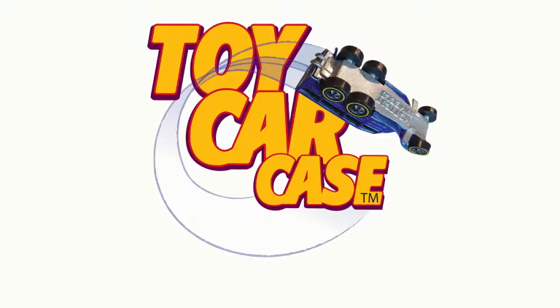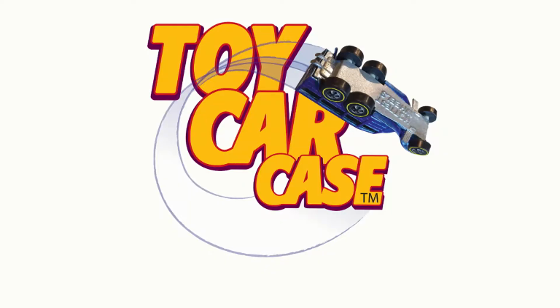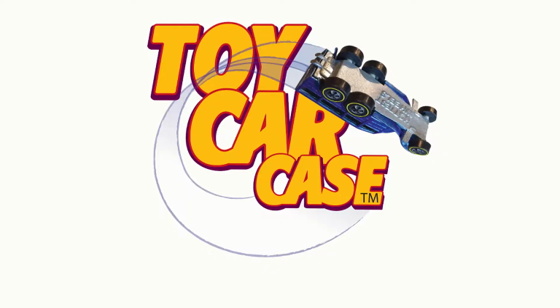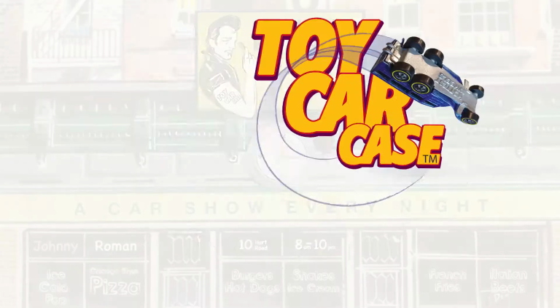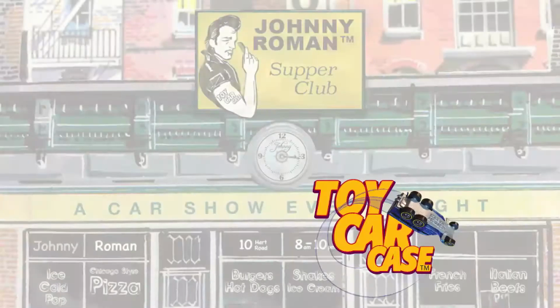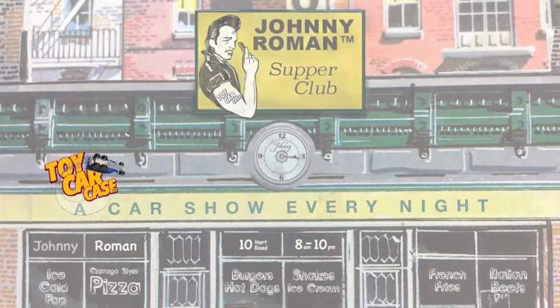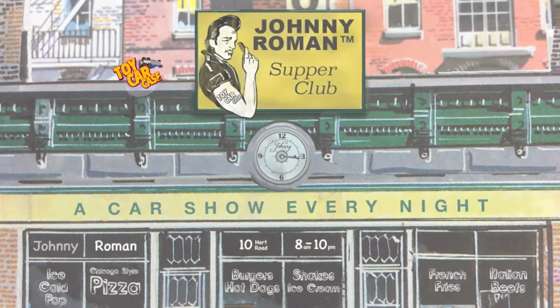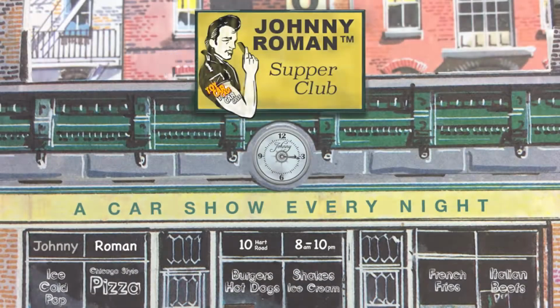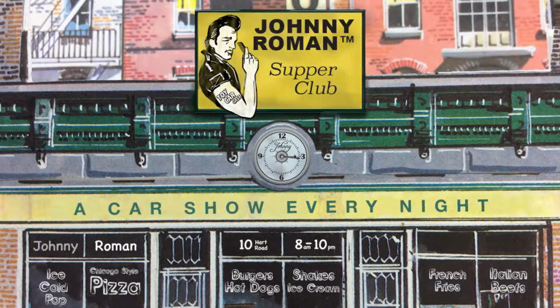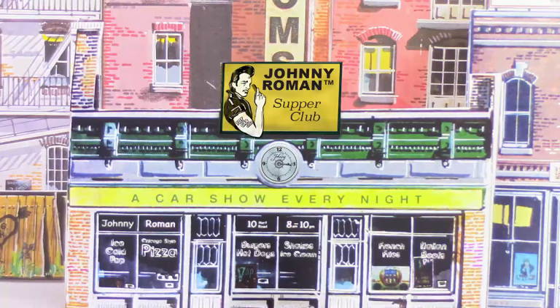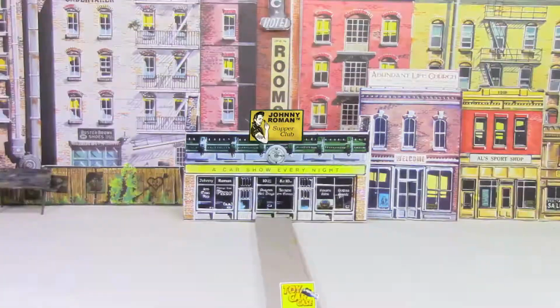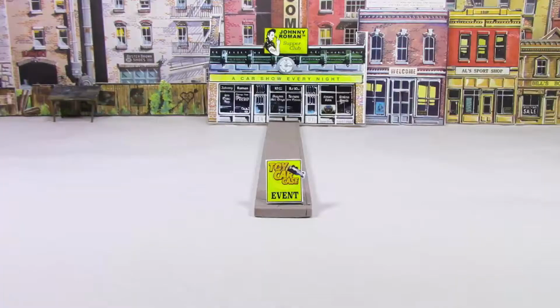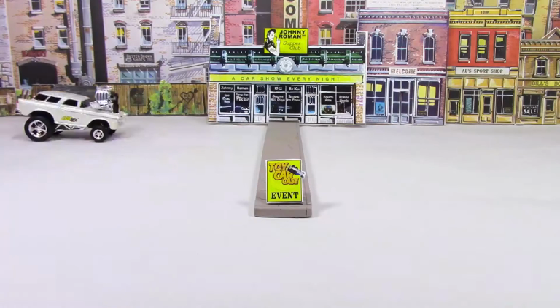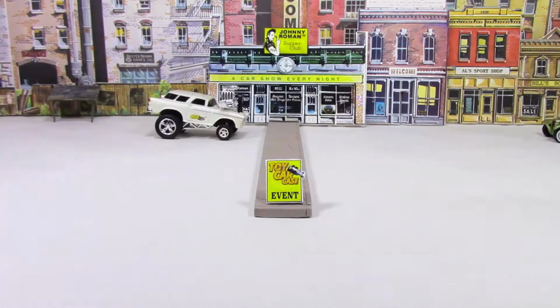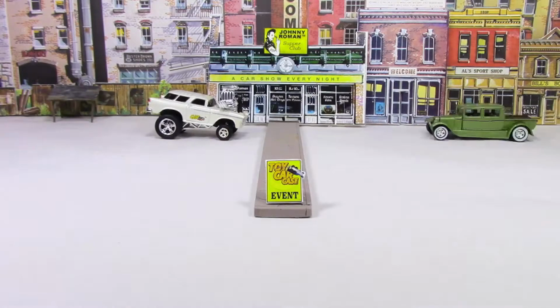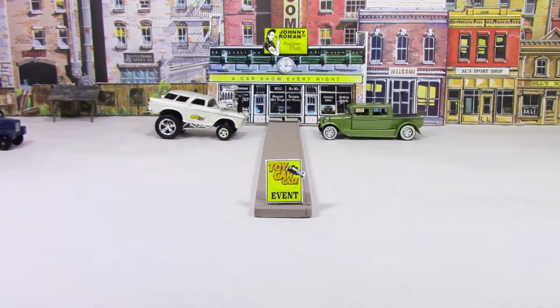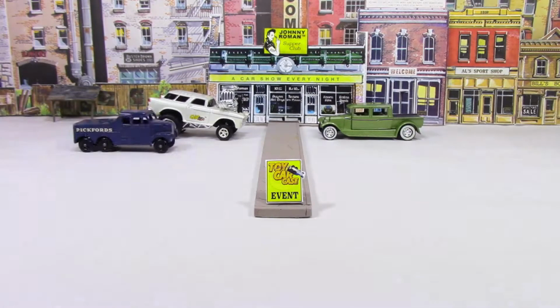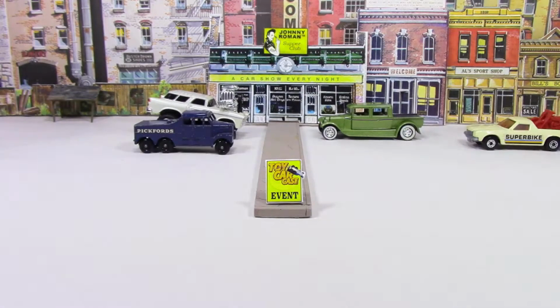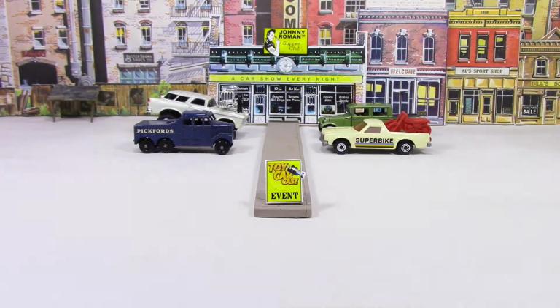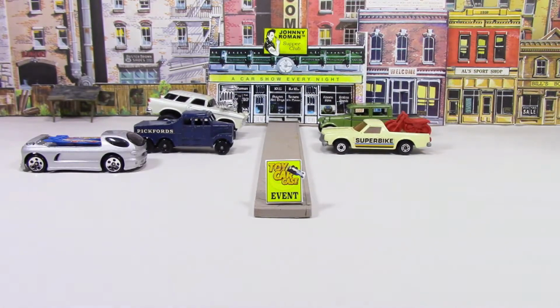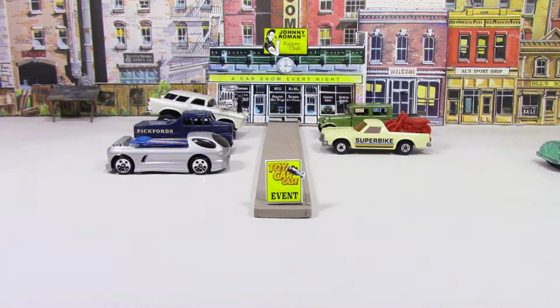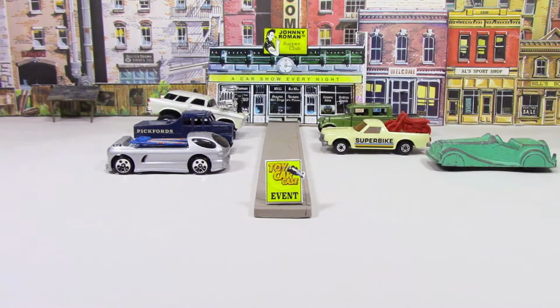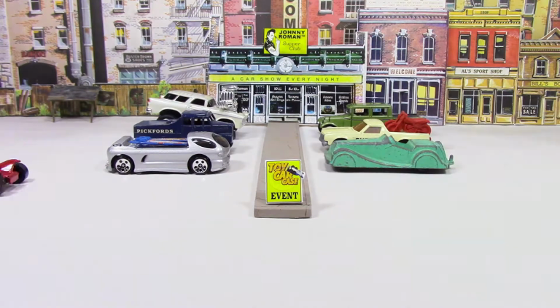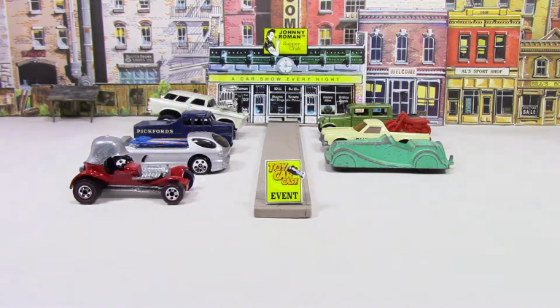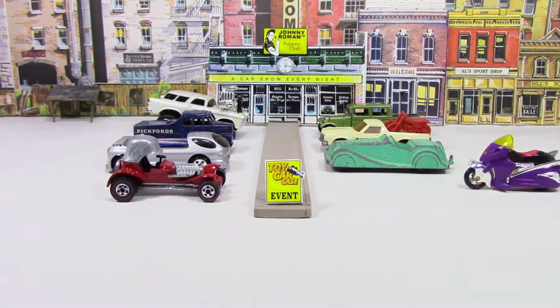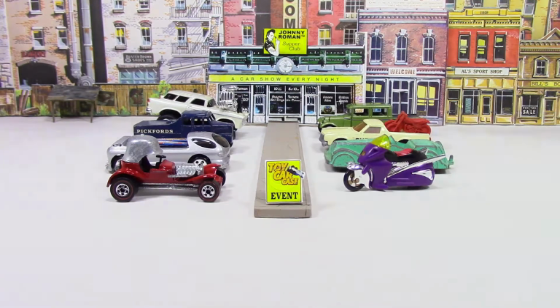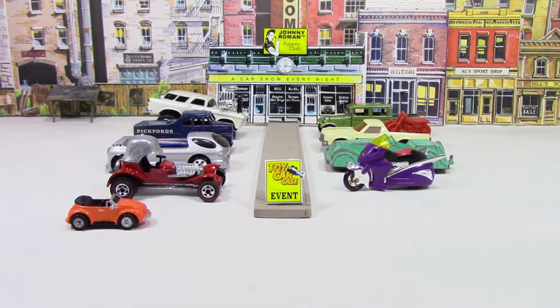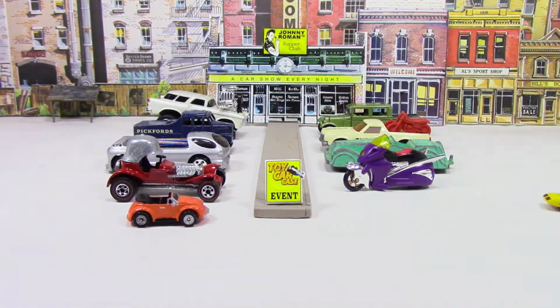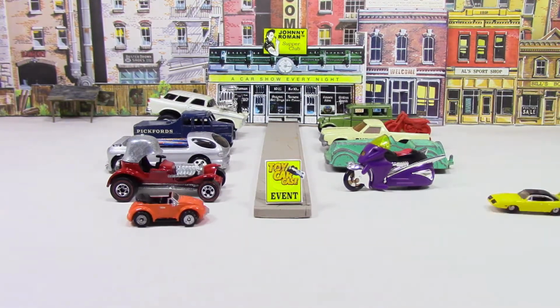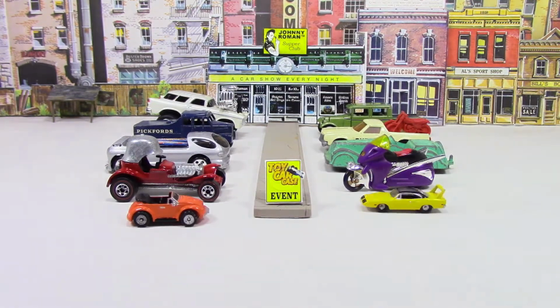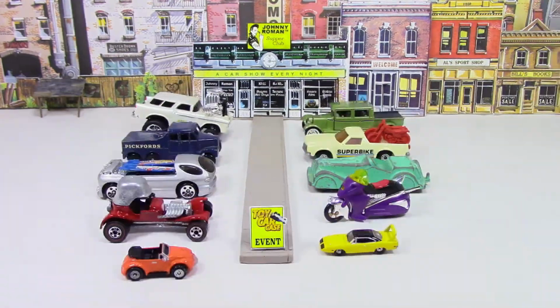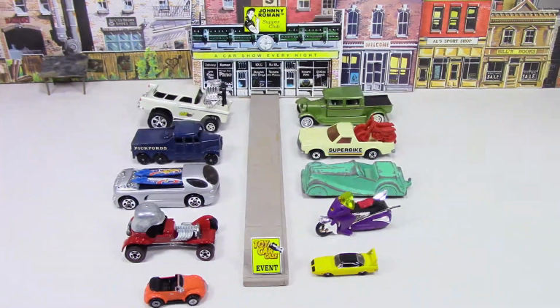Hey, cats and kittens. It's a toy car show event at Johnny Roman's Supper Club. It is 316 on Old Johnny Clark. Let's see what pulled into our parking lot.